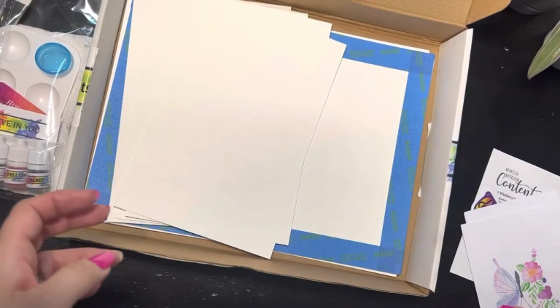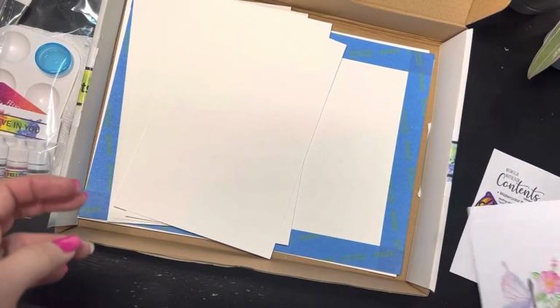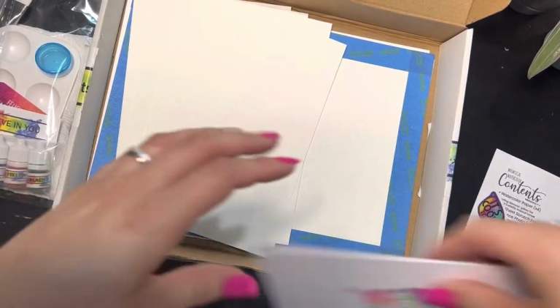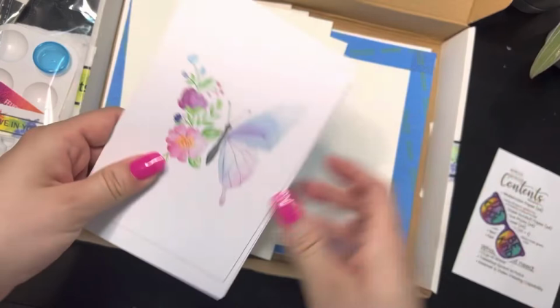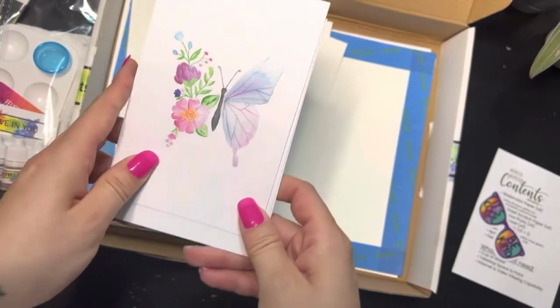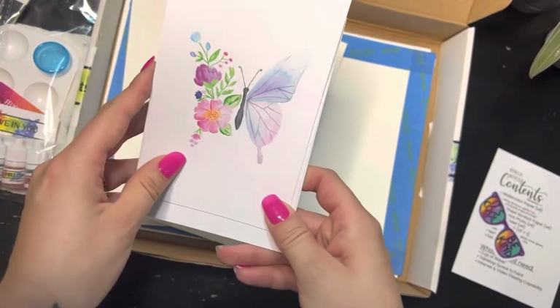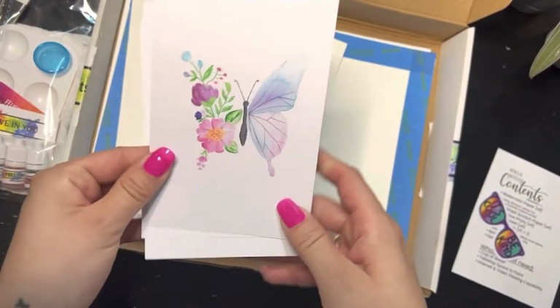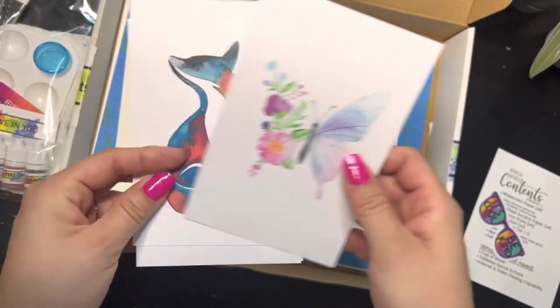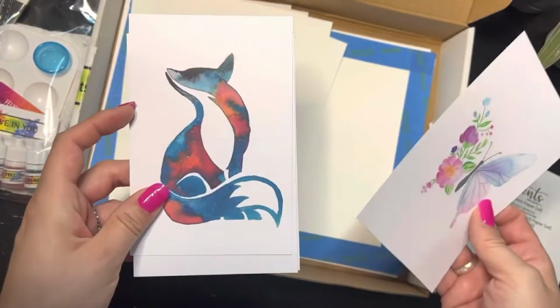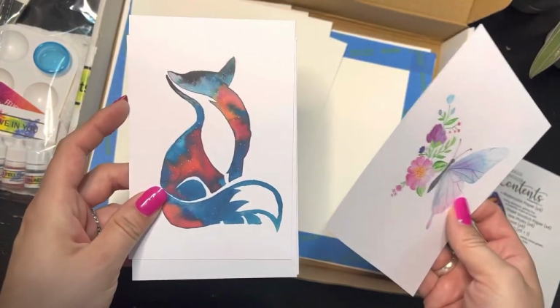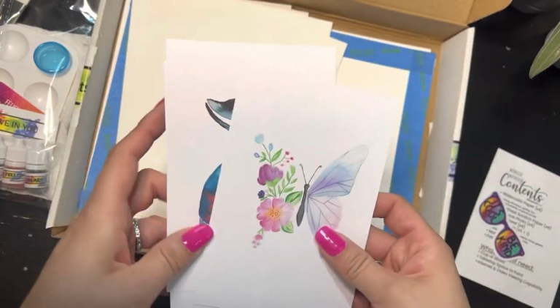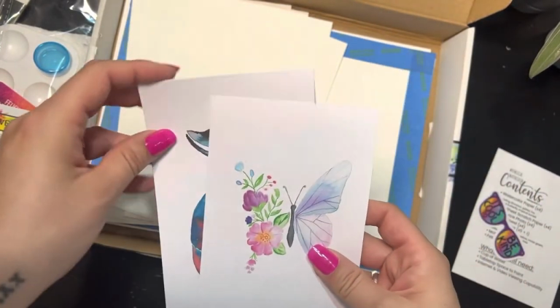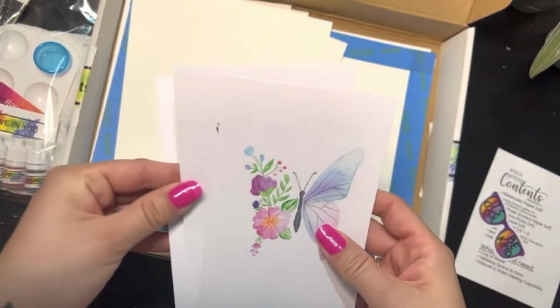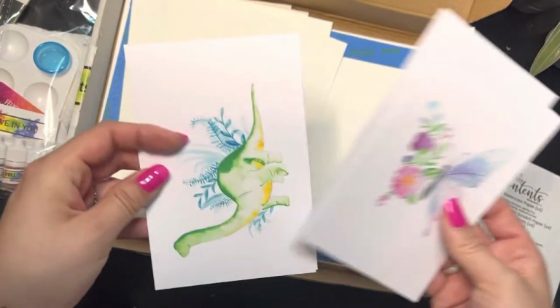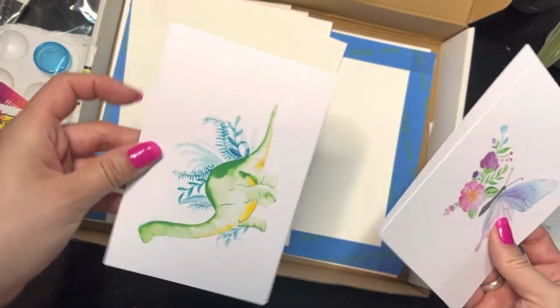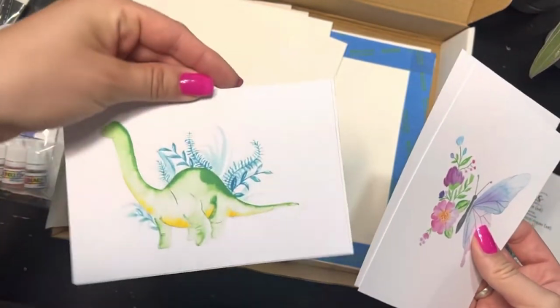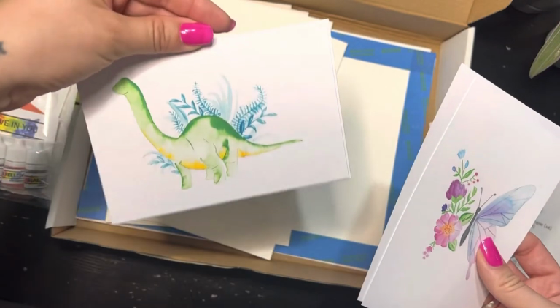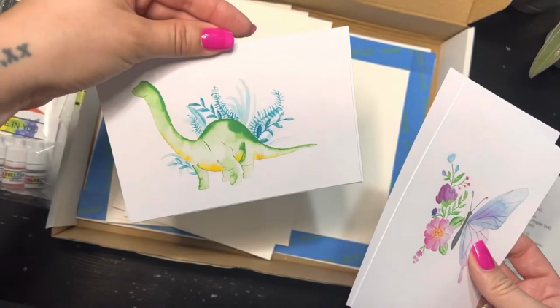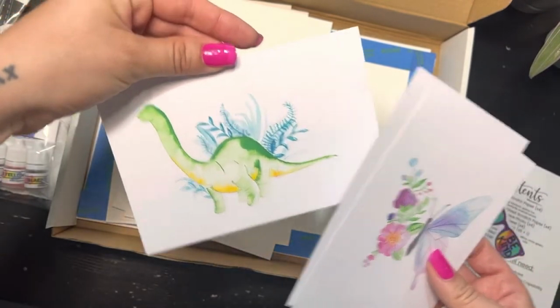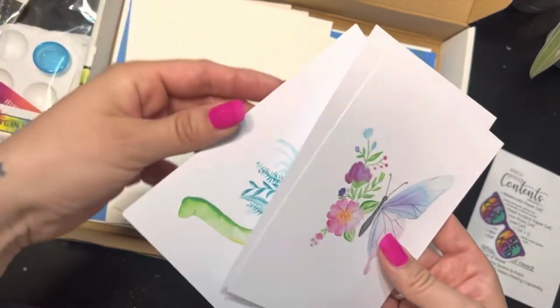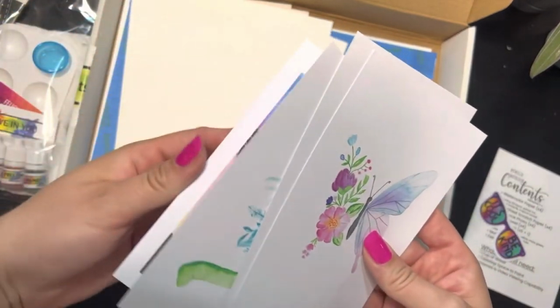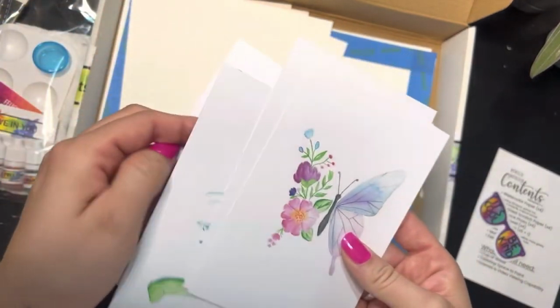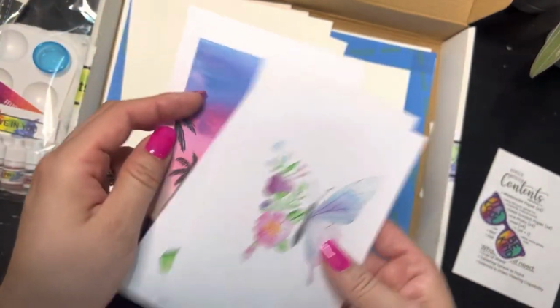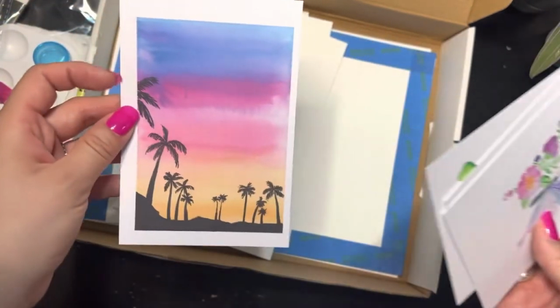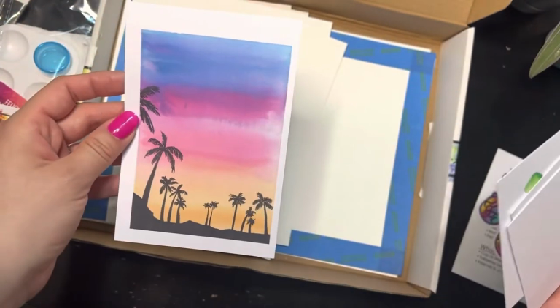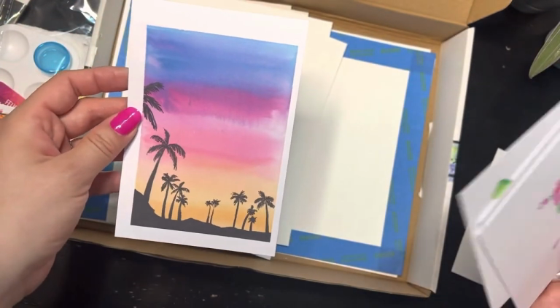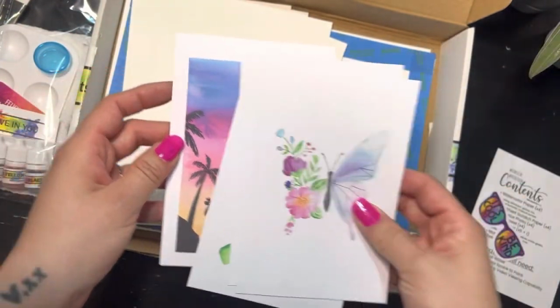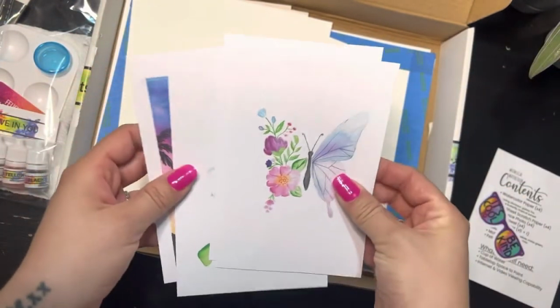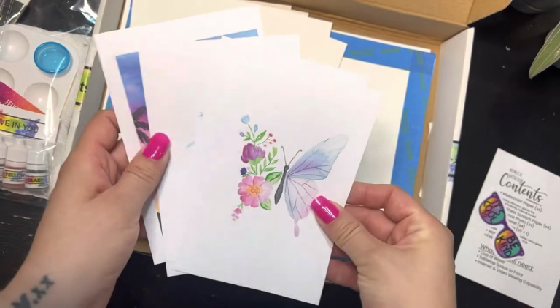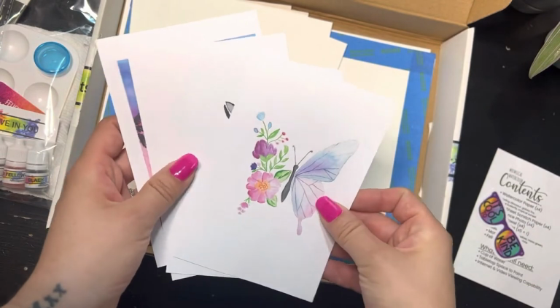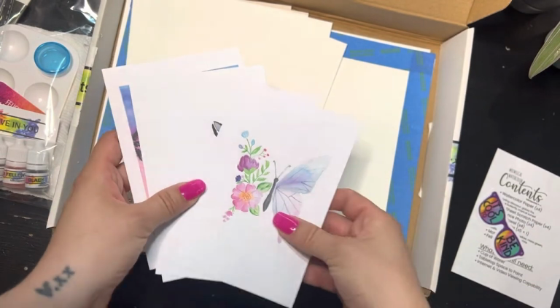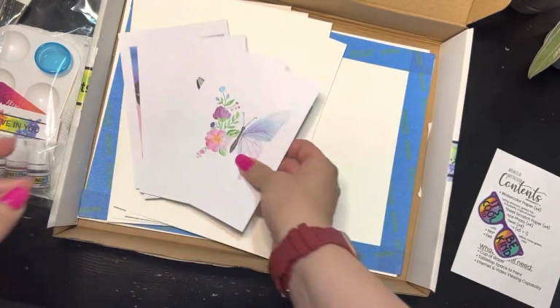You've also got your reference photos: your butterfly, your galaxy fox, your darling dinosaur — dinosaur is one of my favorites, they're all my favorites you guys — and our tropical sunset. So we've got all of those as well.